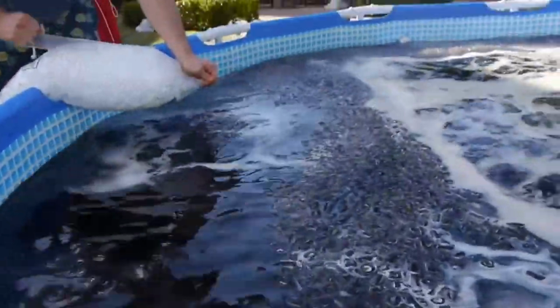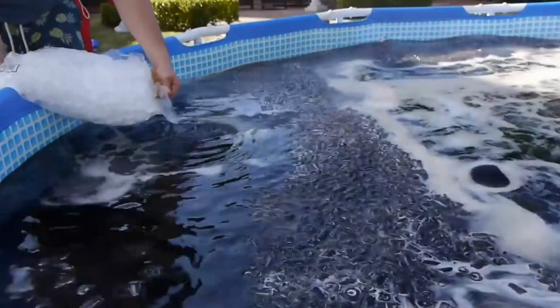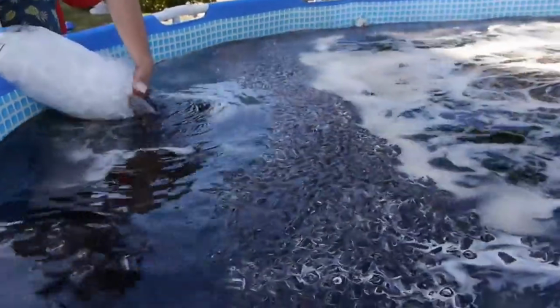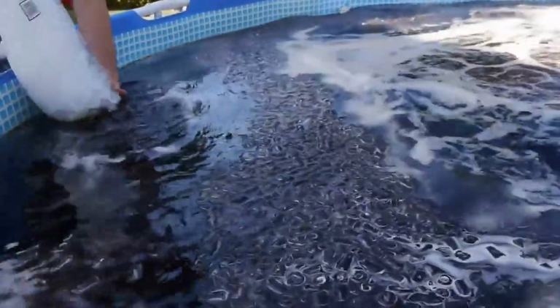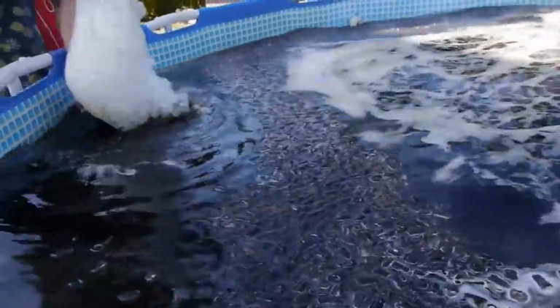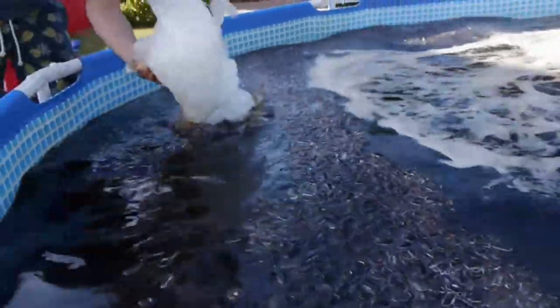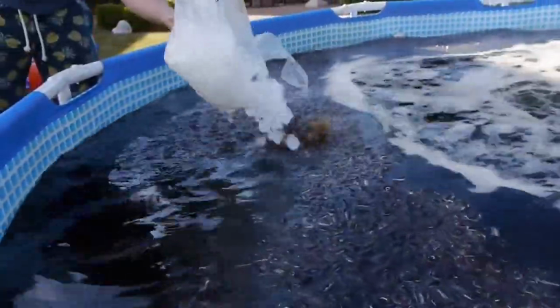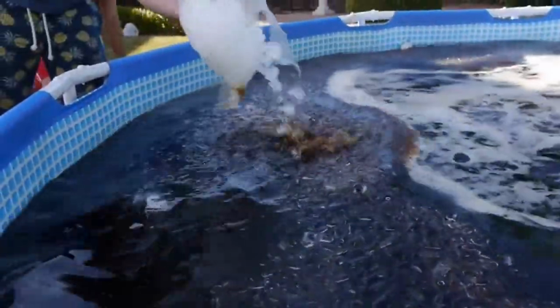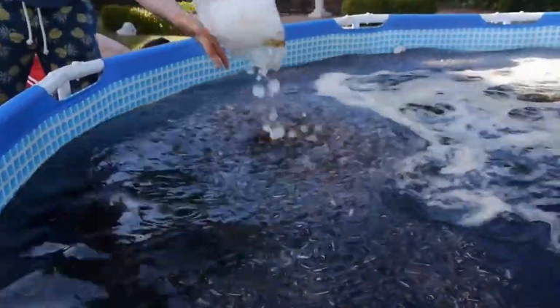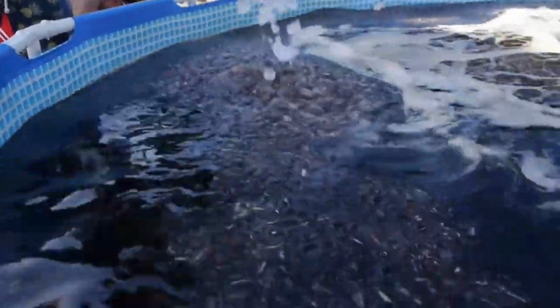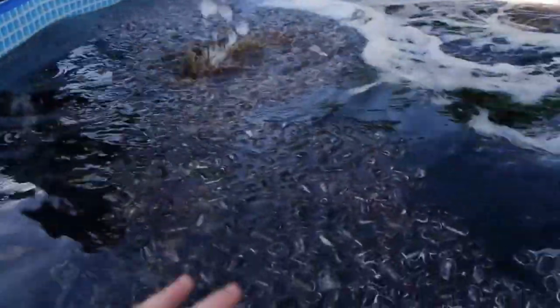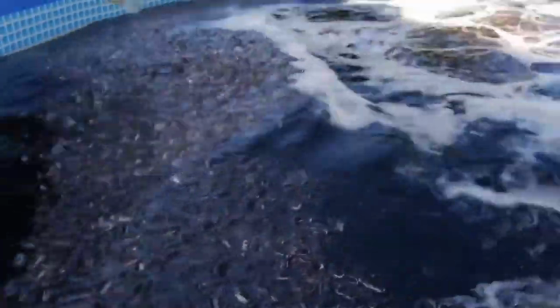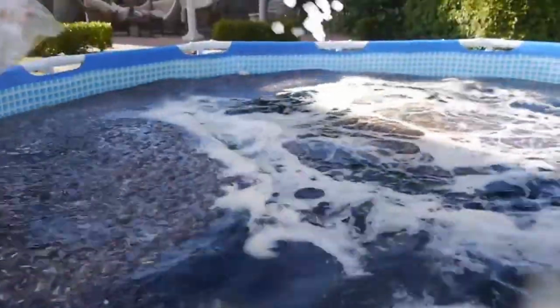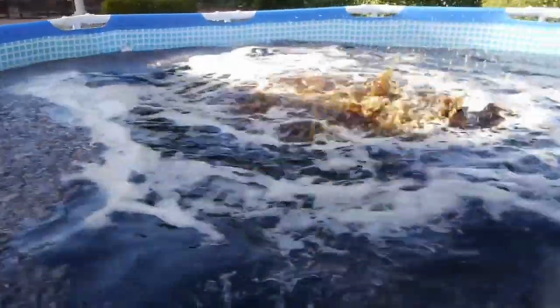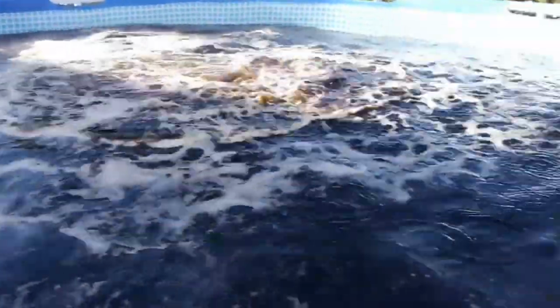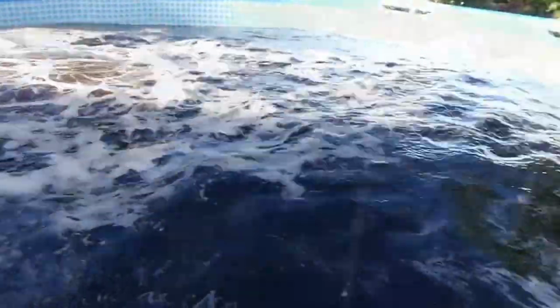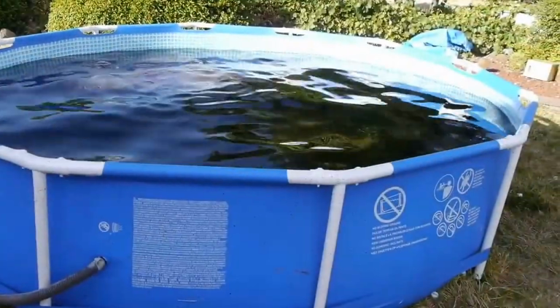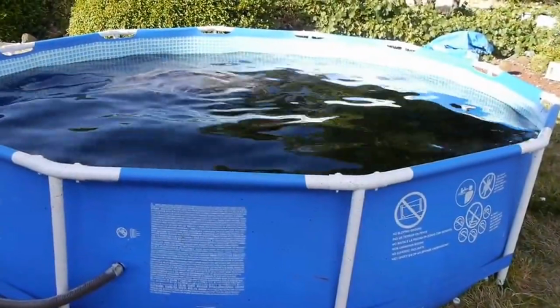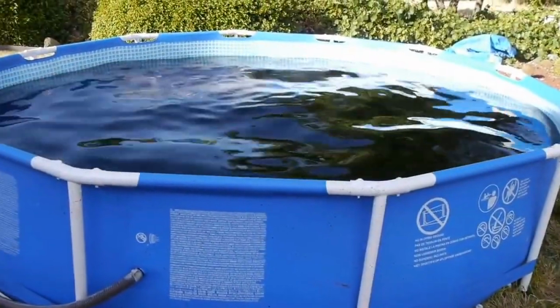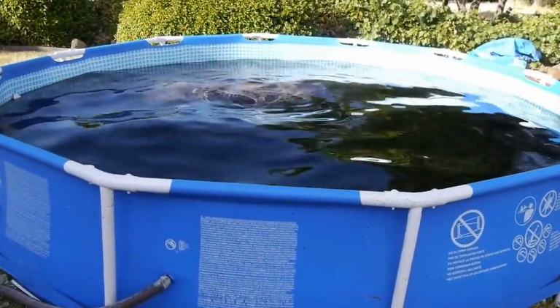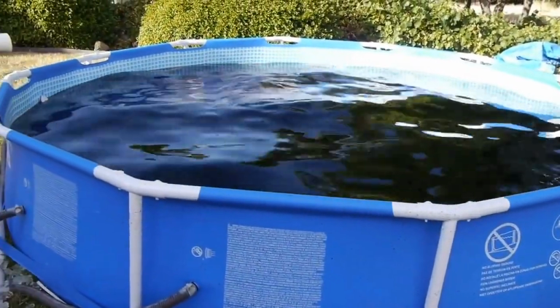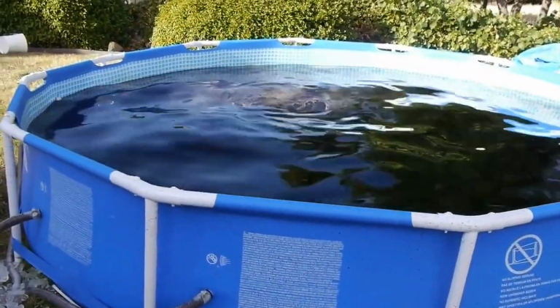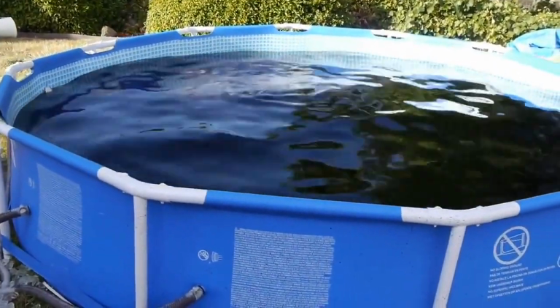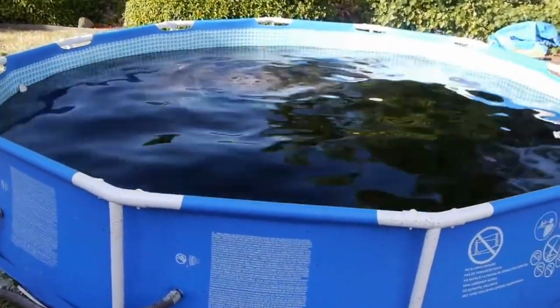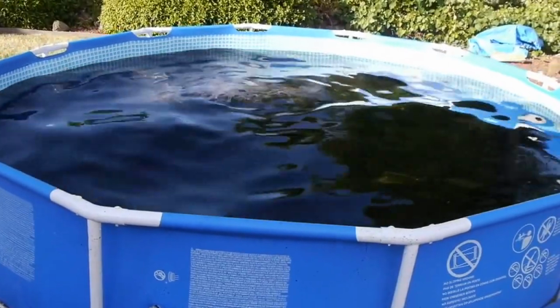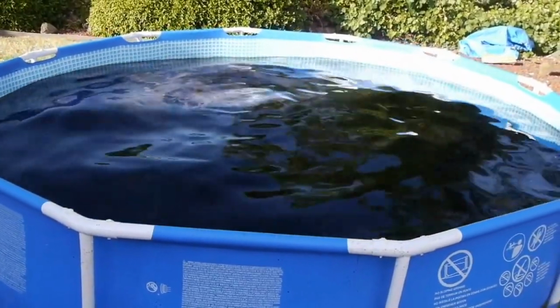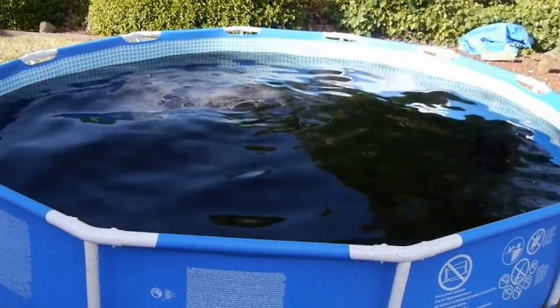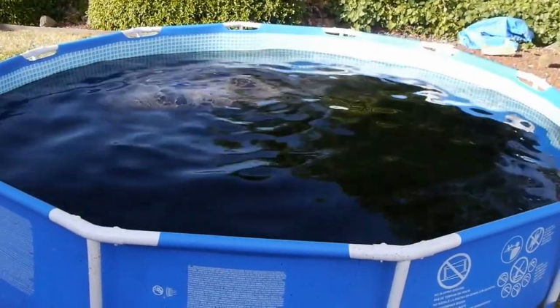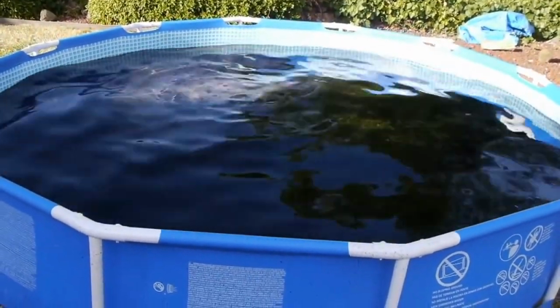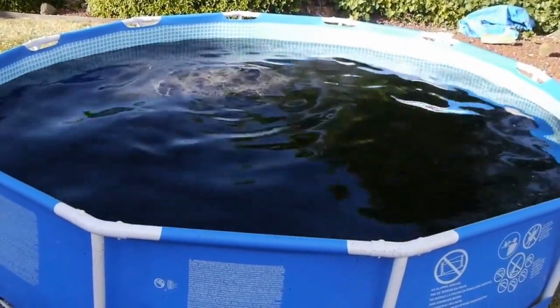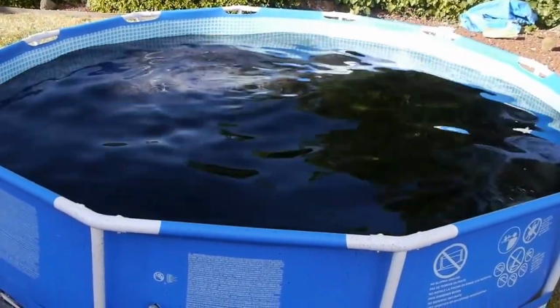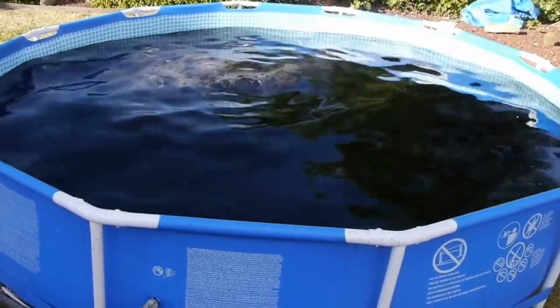Imagine just swimming in this. It's a mixture of cold and warm inside here. Check this out guys — the pool in its full glory. Filled to the brim once again, 1,500 gallons, ice cold.